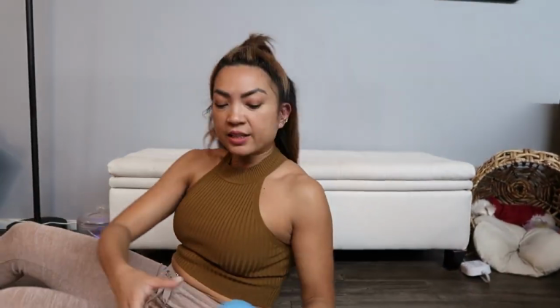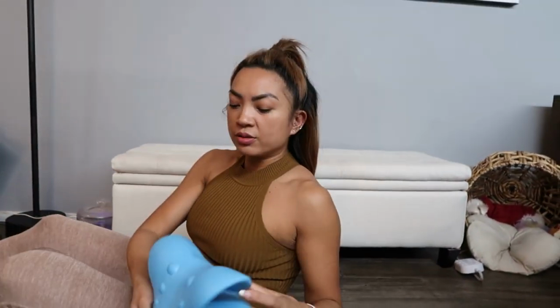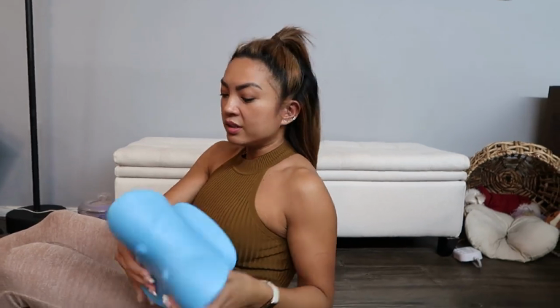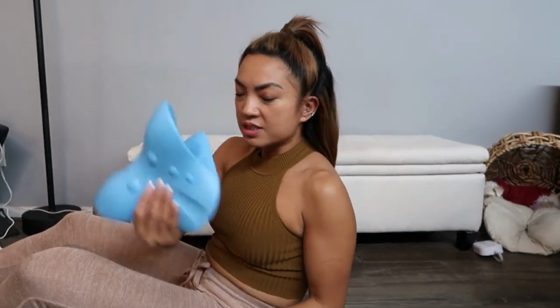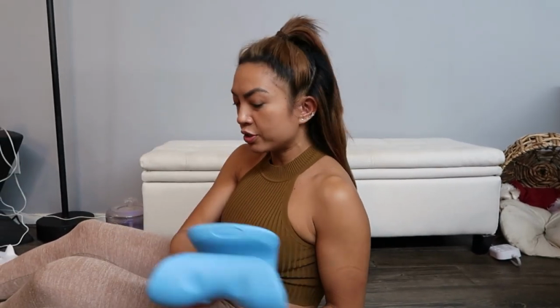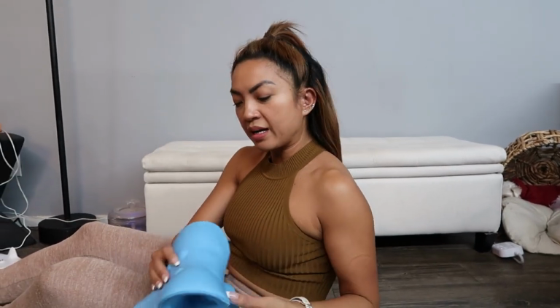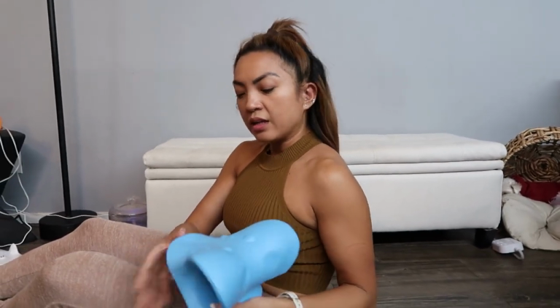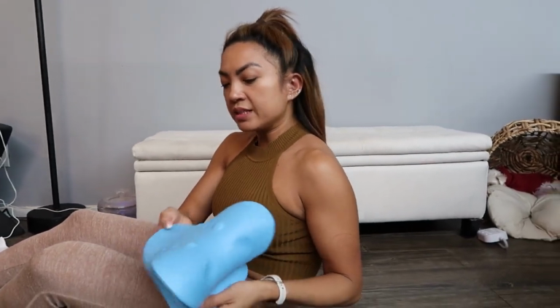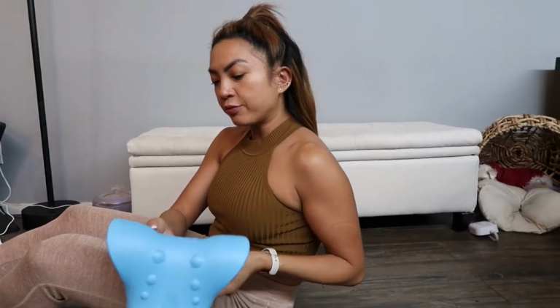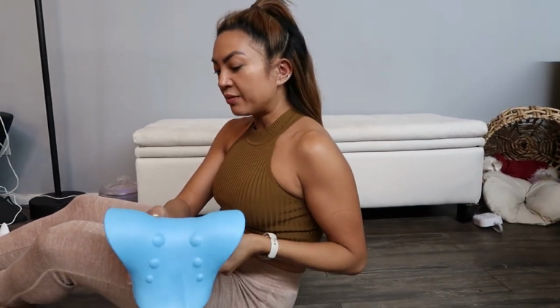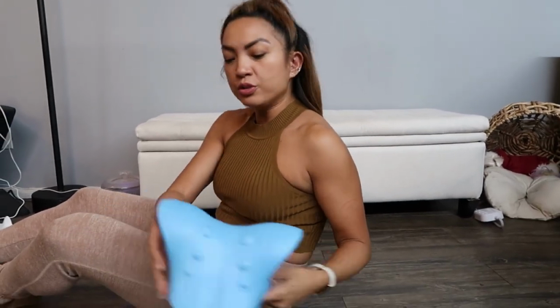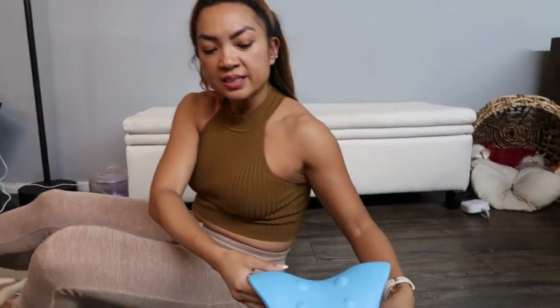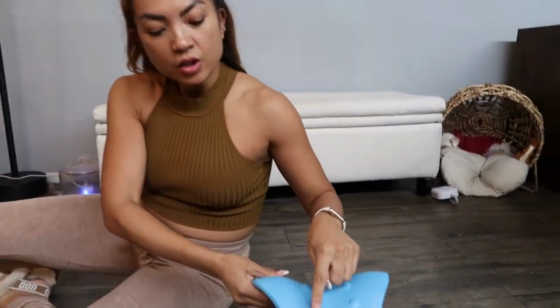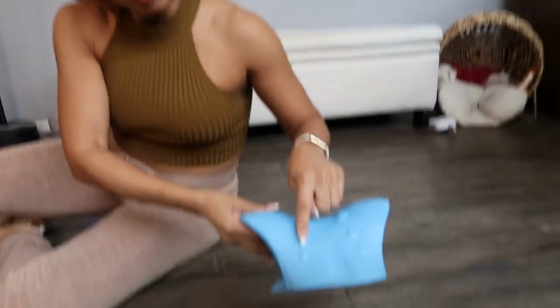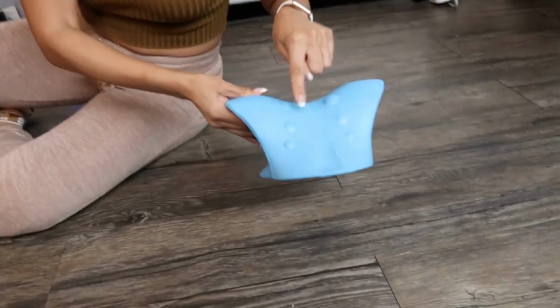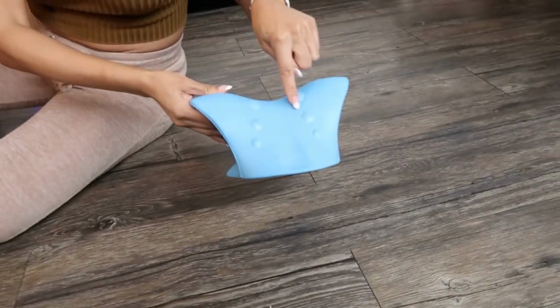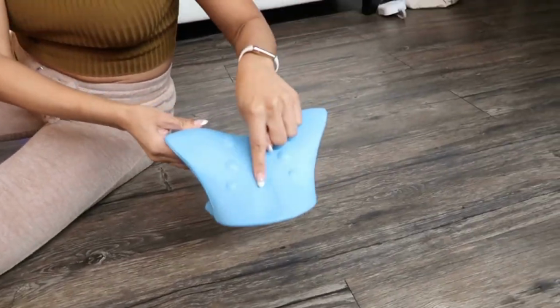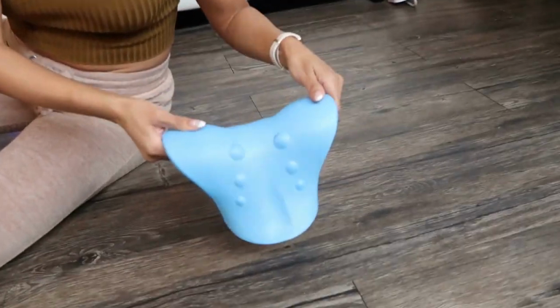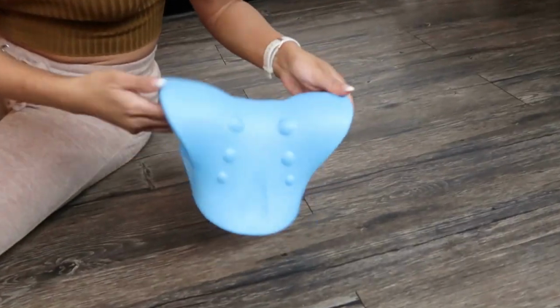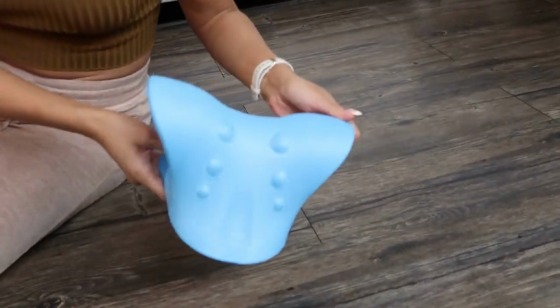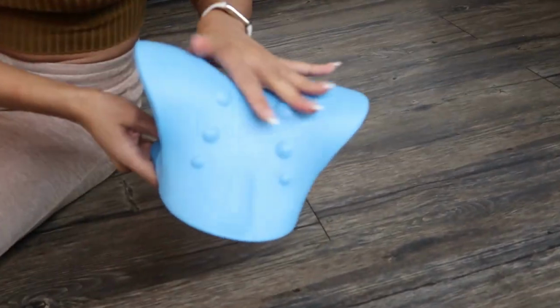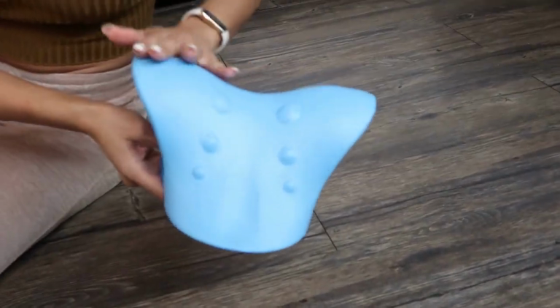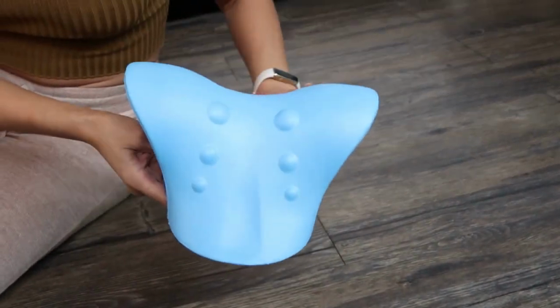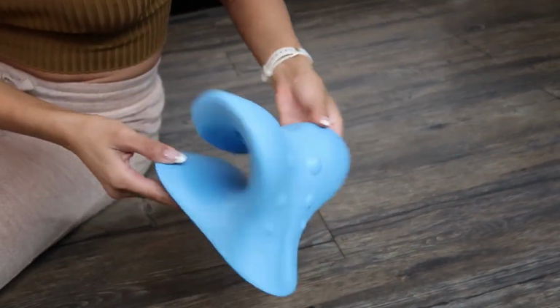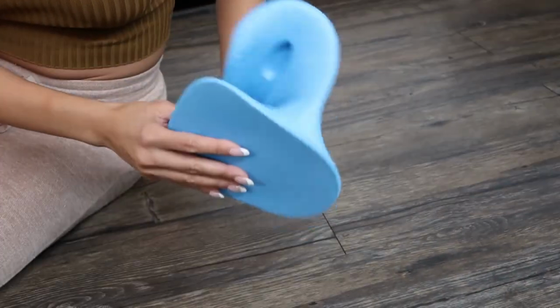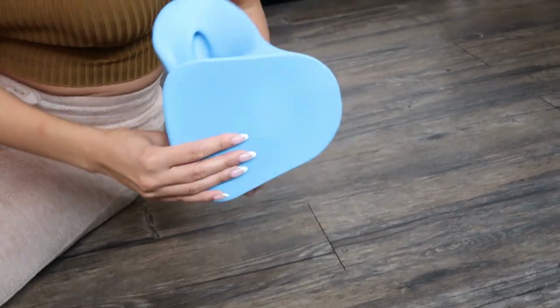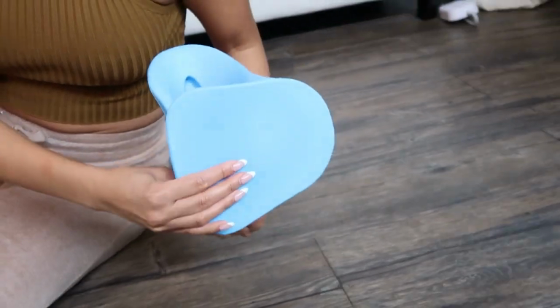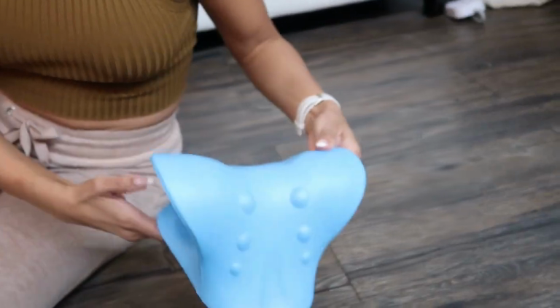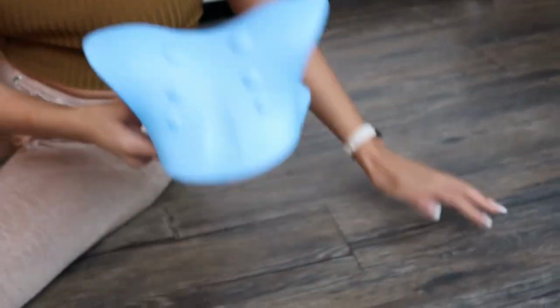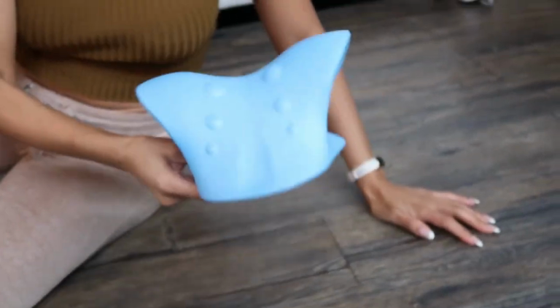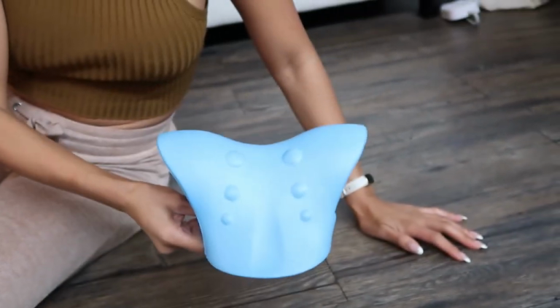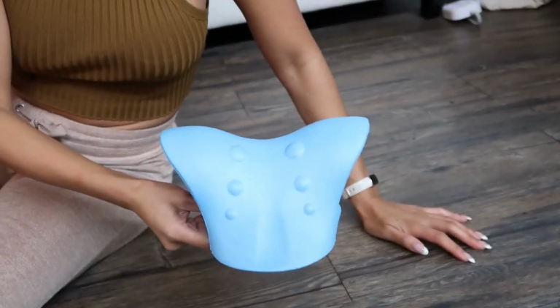It's light and easy to take around — just put it in your bag, great for travel. Everything about it has a purpose; it's completely ergonomic and built really well. Highly recommend it.